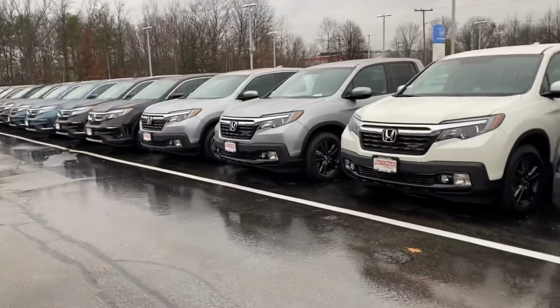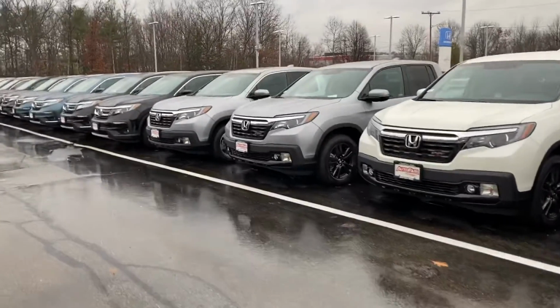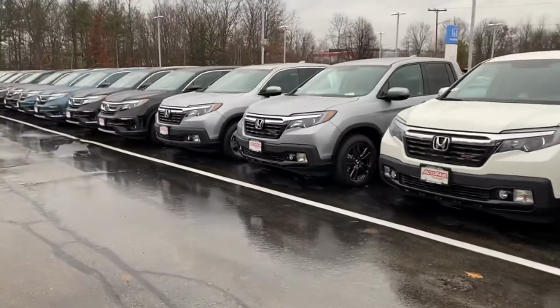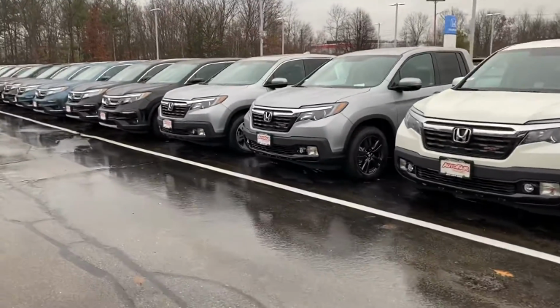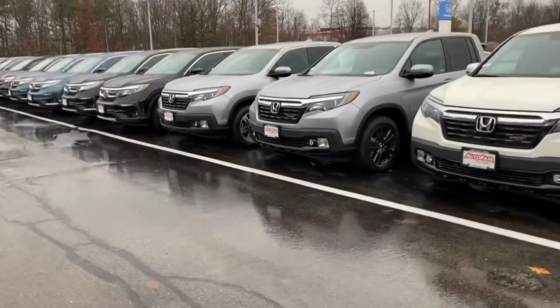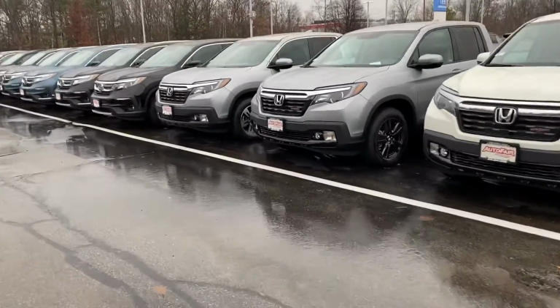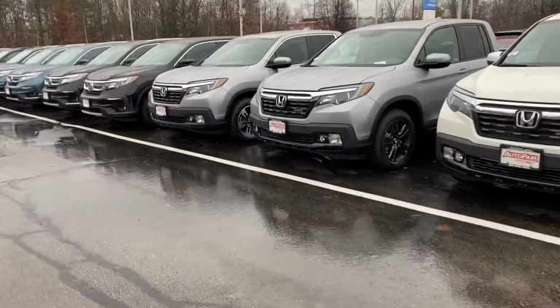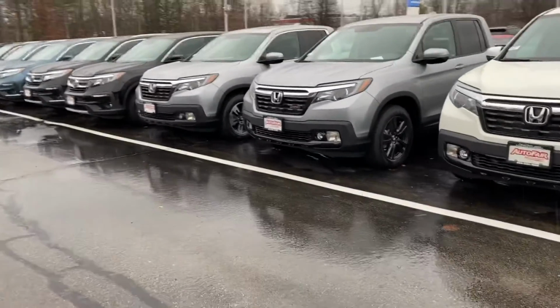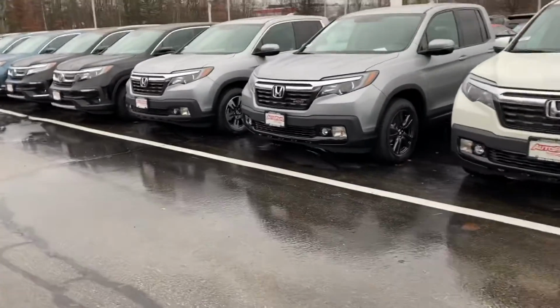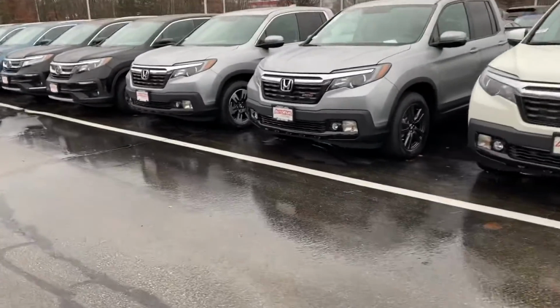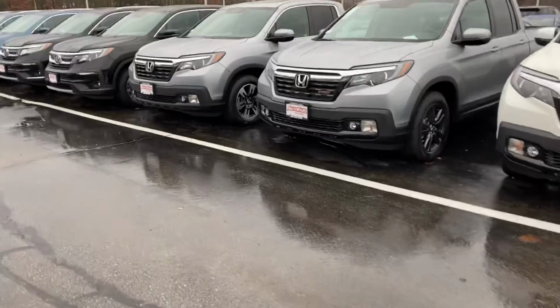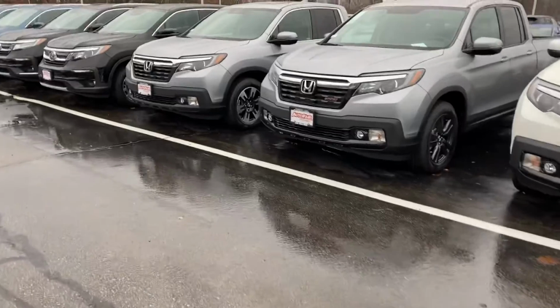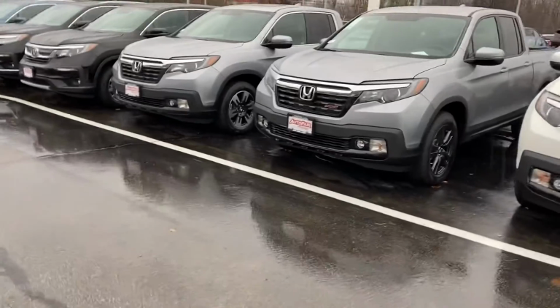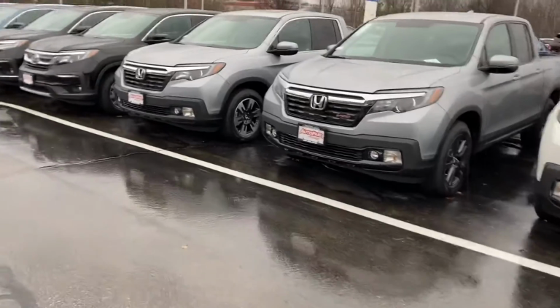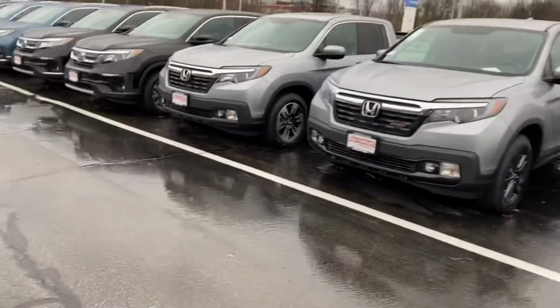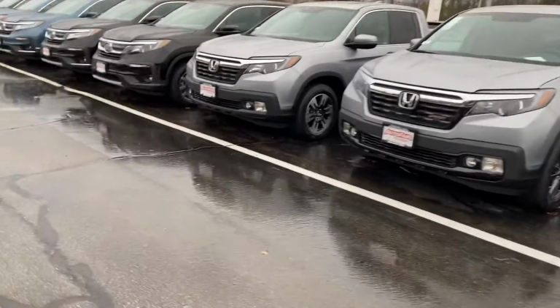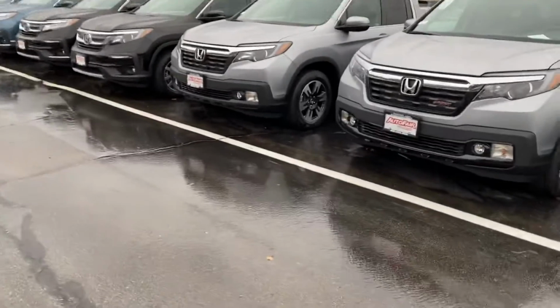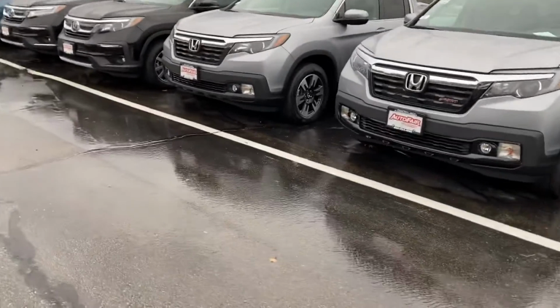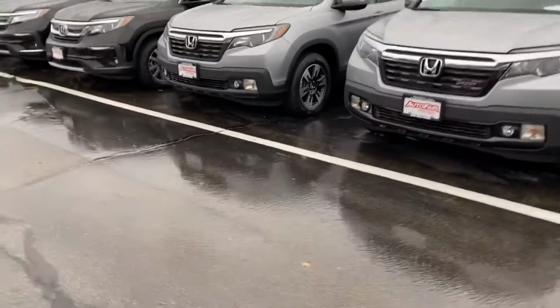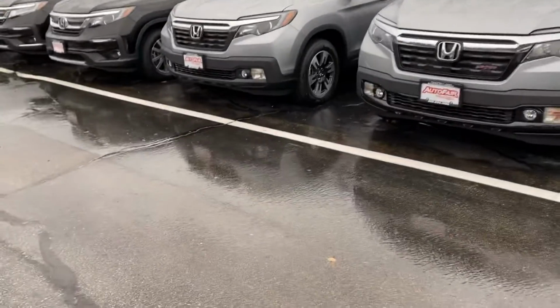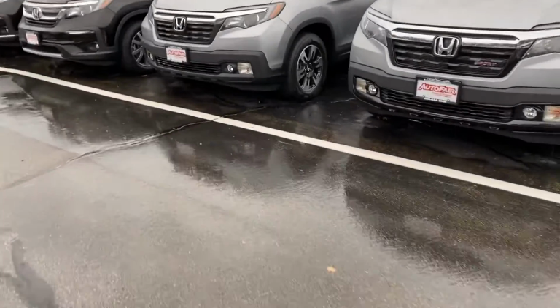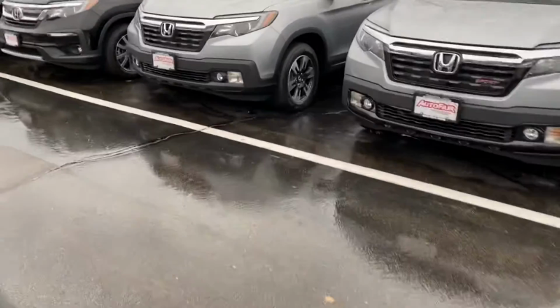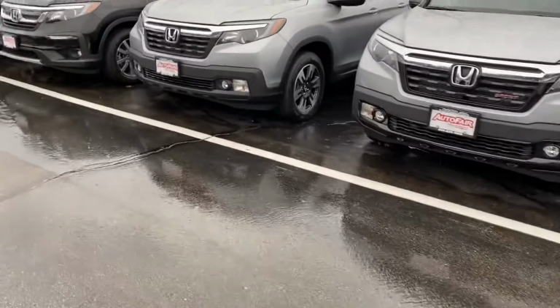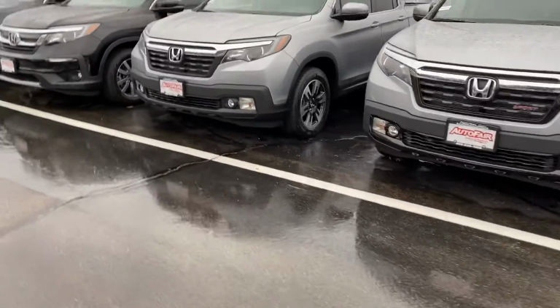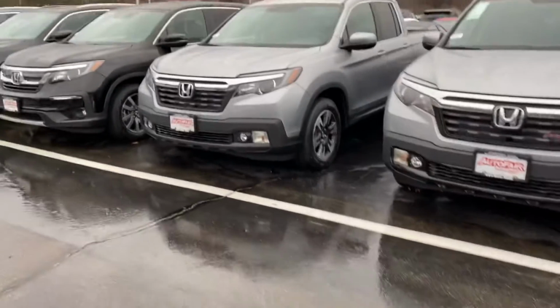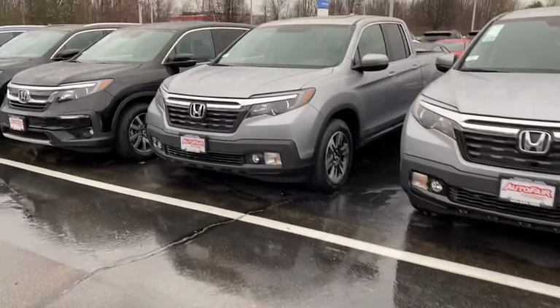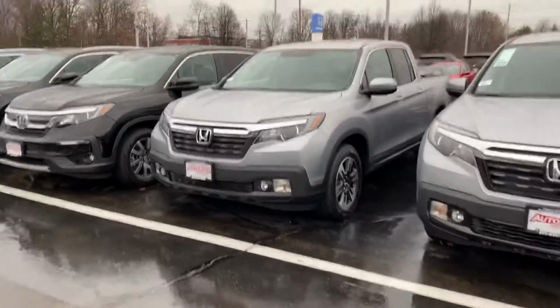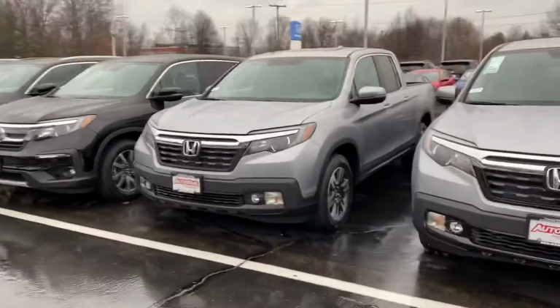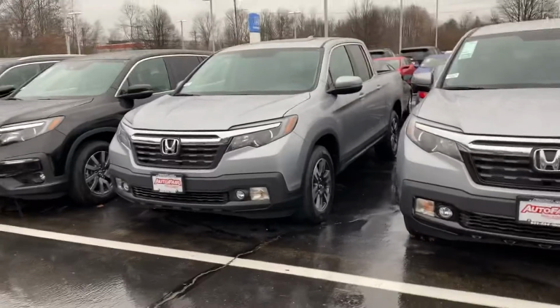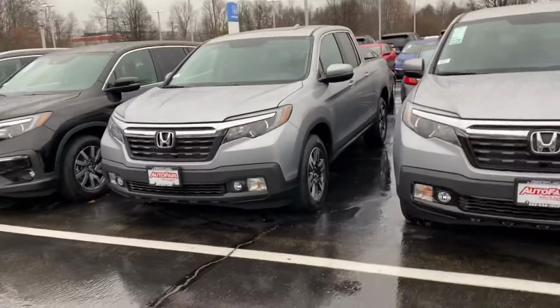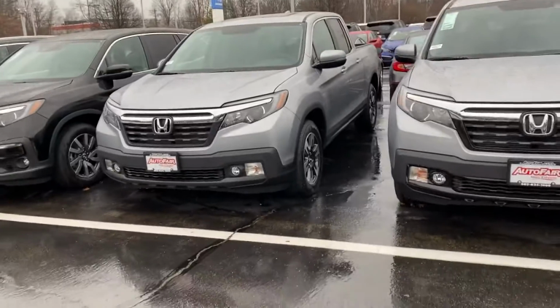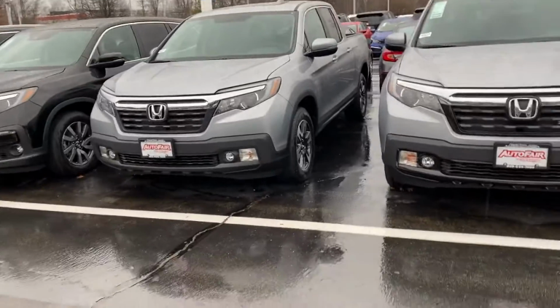Hello, Lucia. This is Debbie from Outerfair Honda. How are you today? This is the RTL Ridgeline that you've inquired about via the website. This is in the Luna Silver.